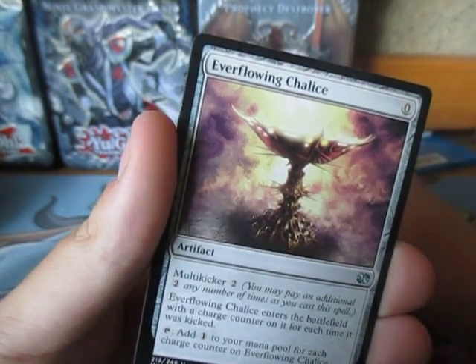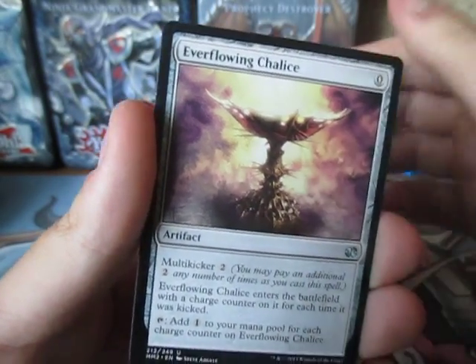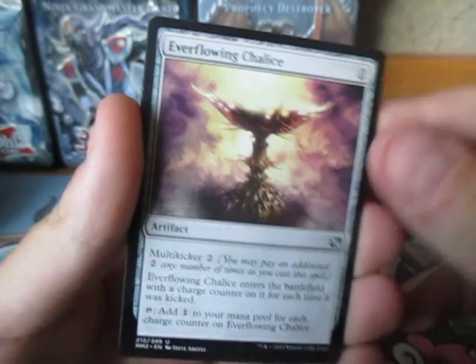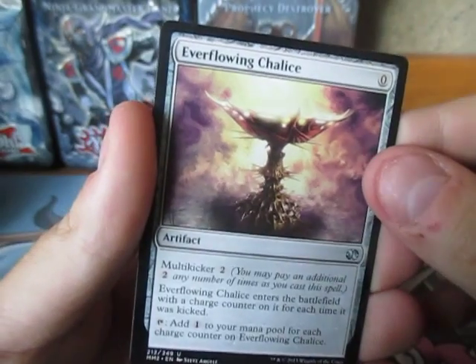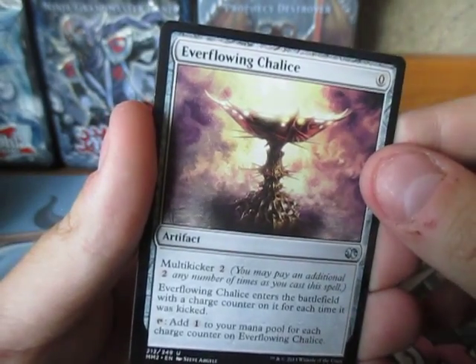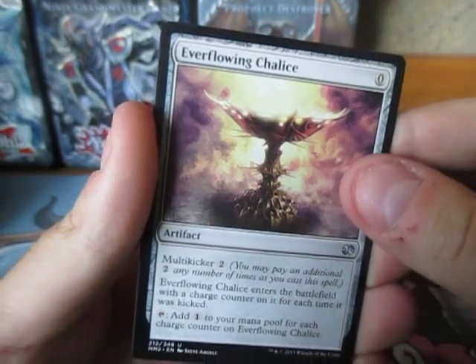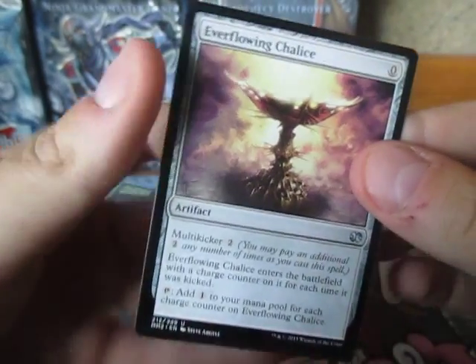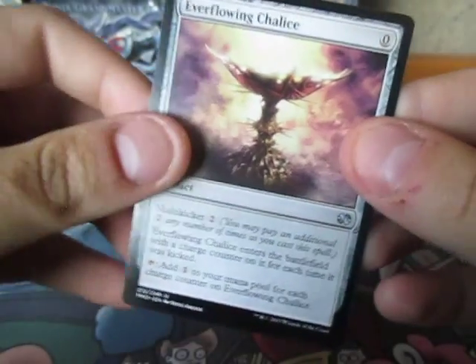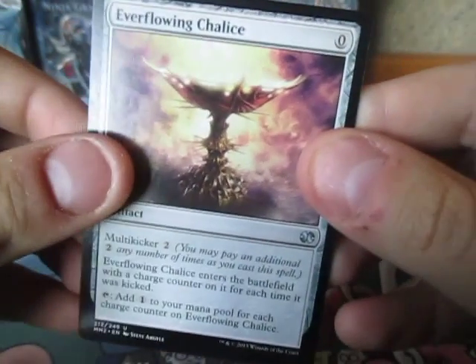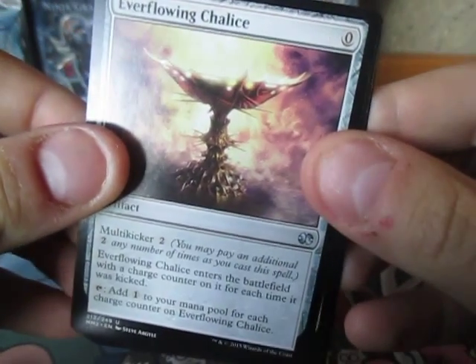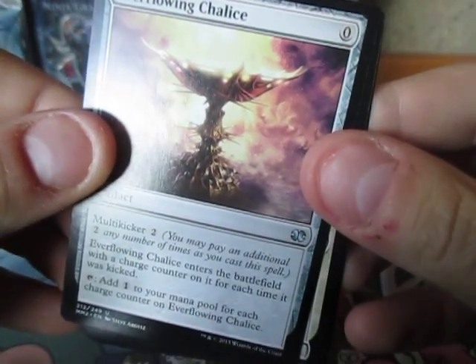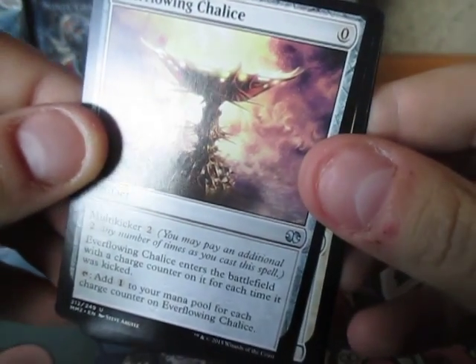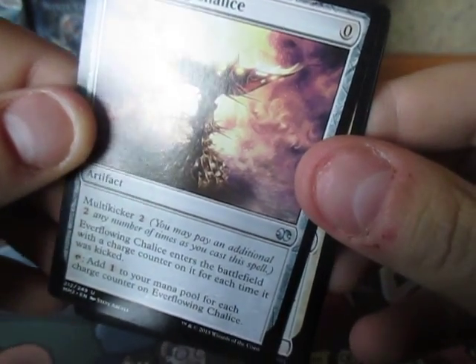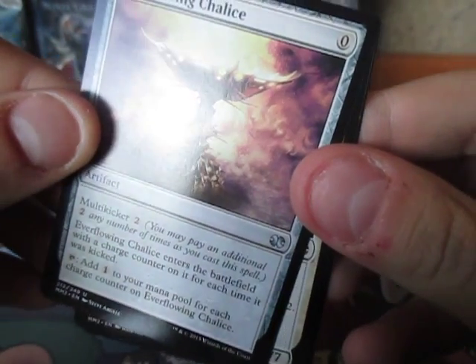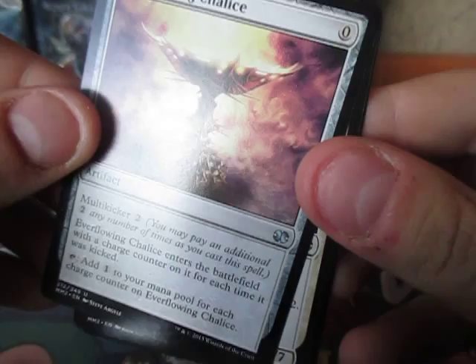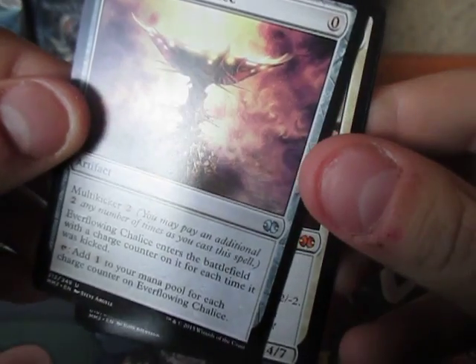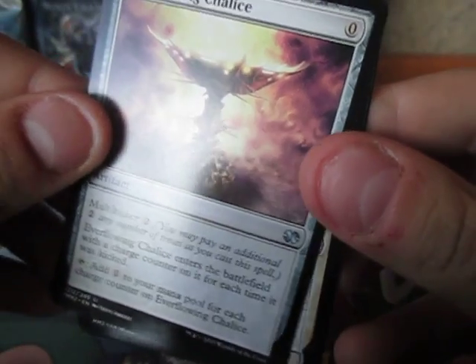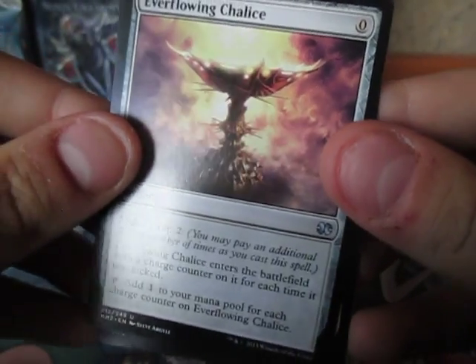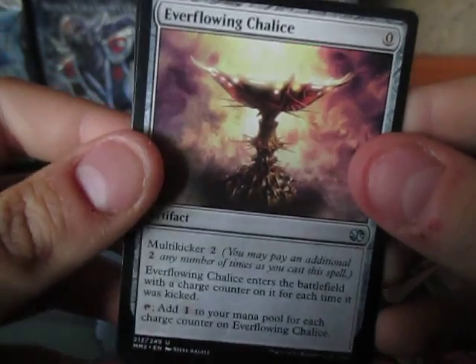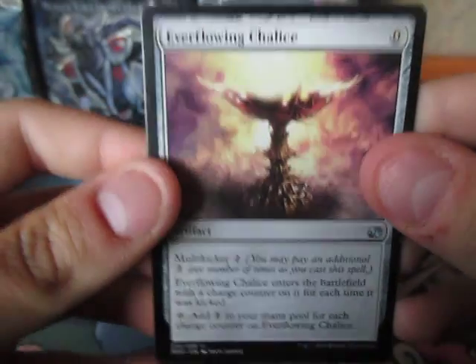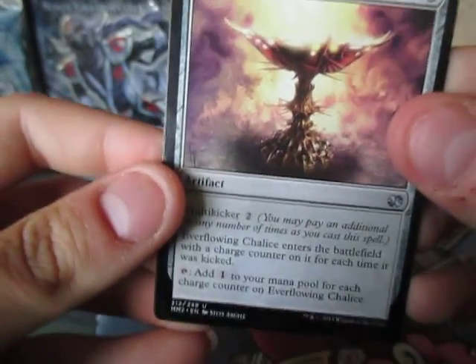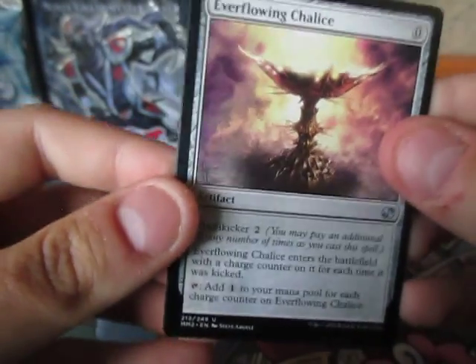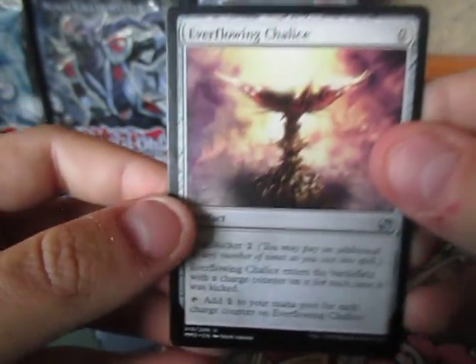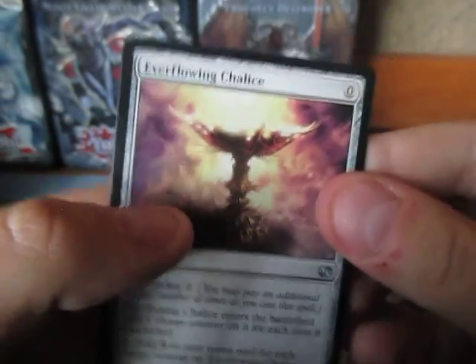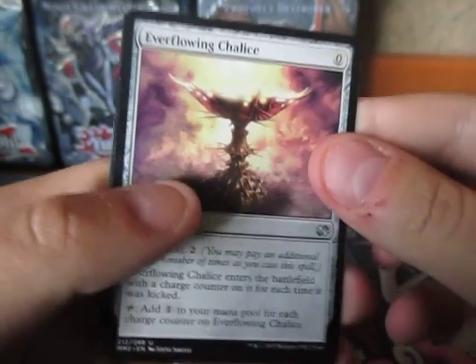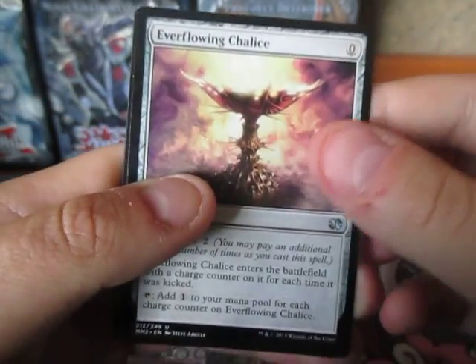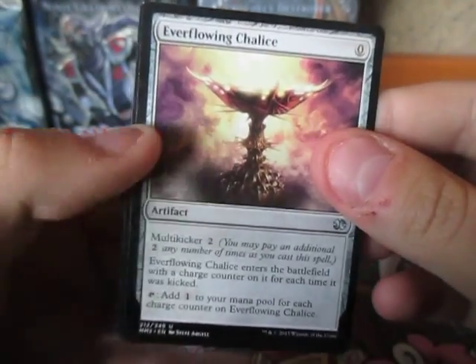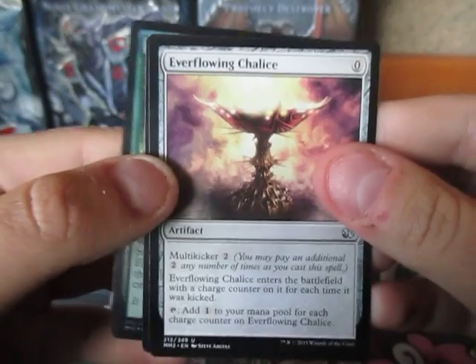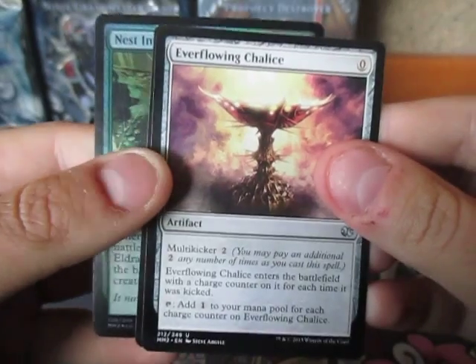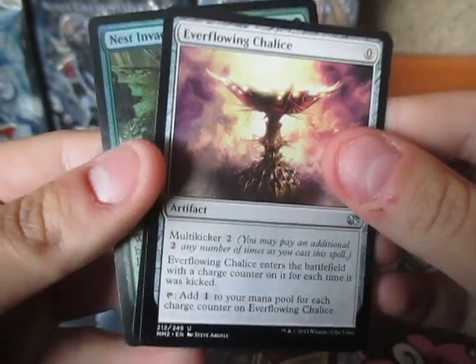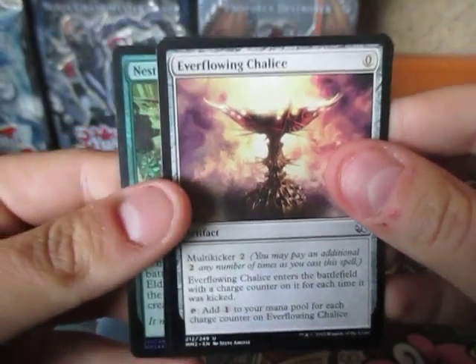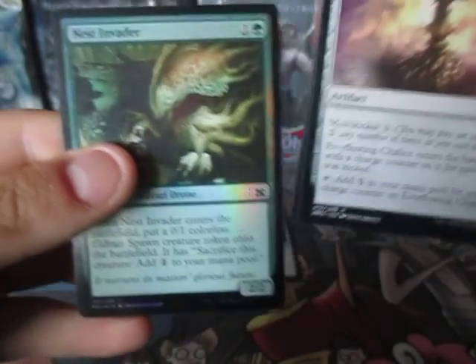An Ever-flowing Chalice. Come on, what's it gonna be? What's it gonna be? Oh, it's a mythic! Let's first pull out the foil.